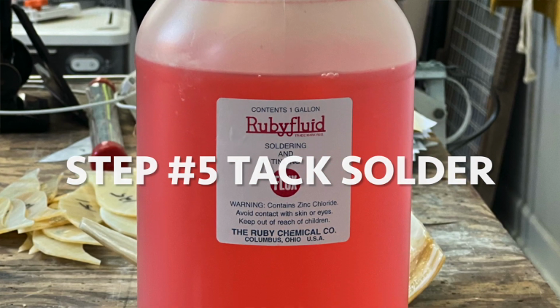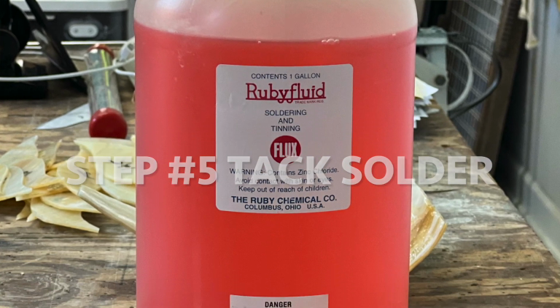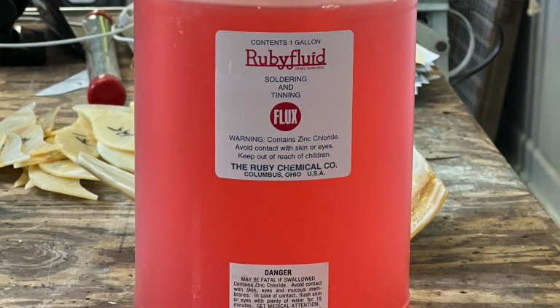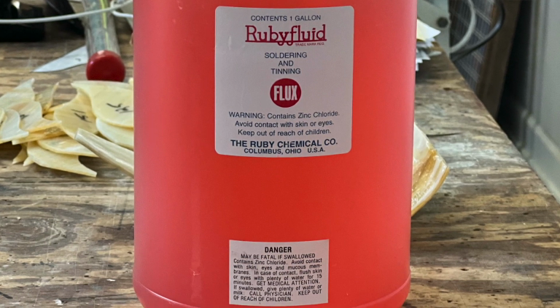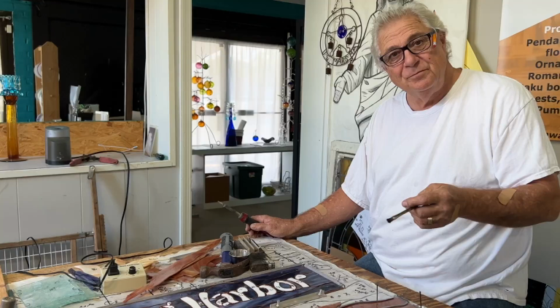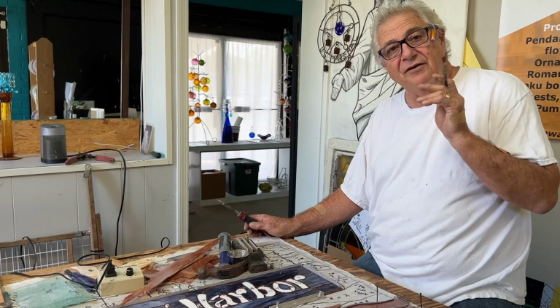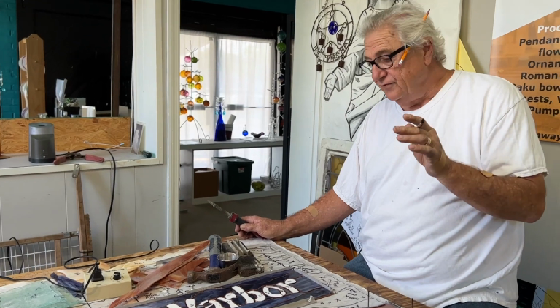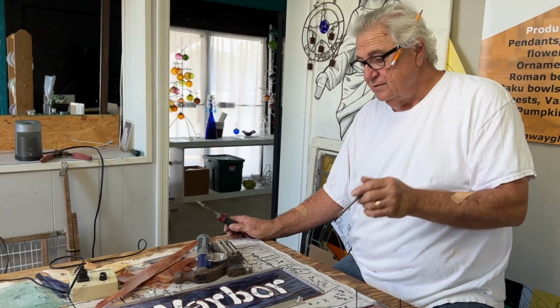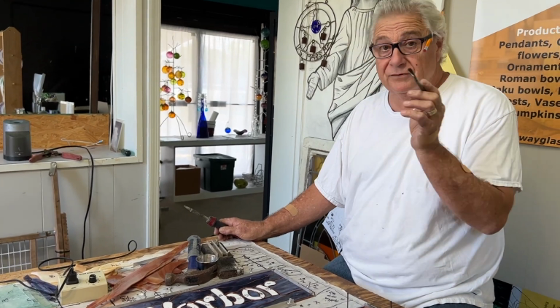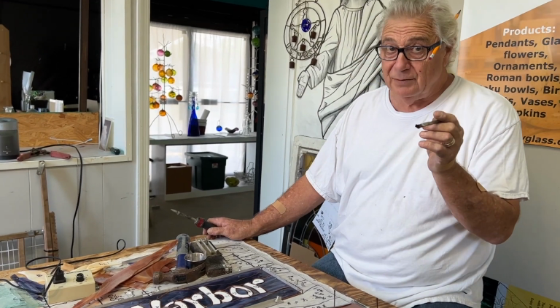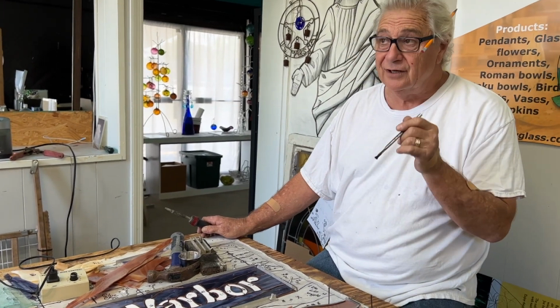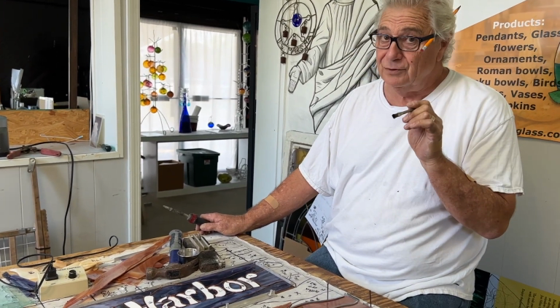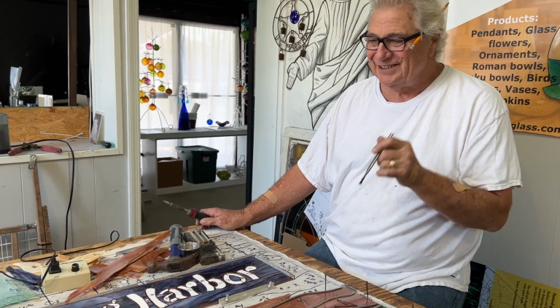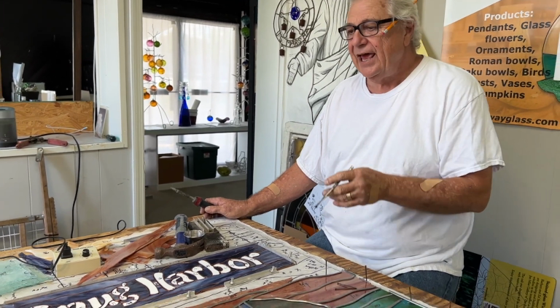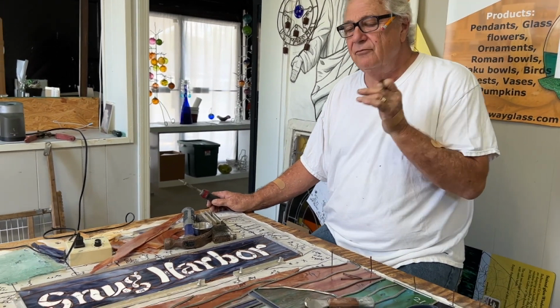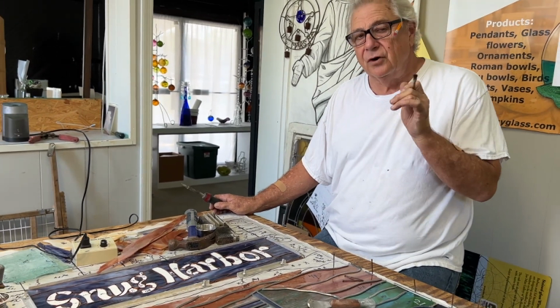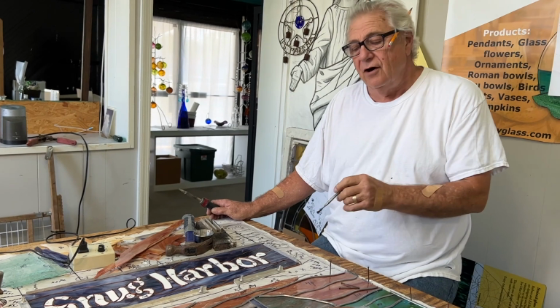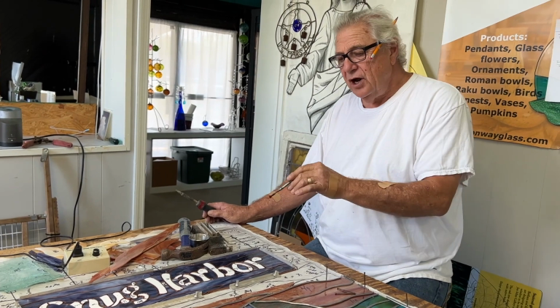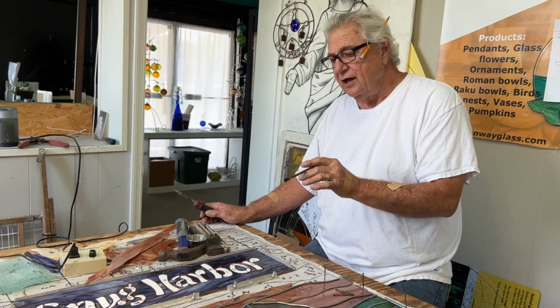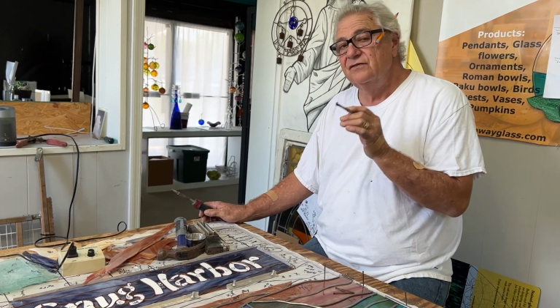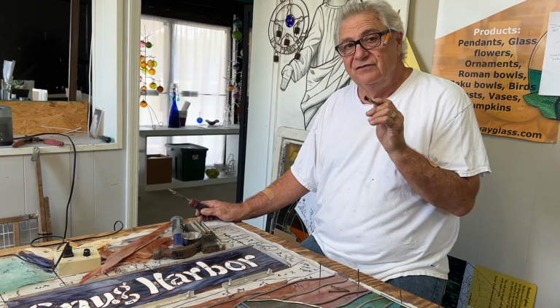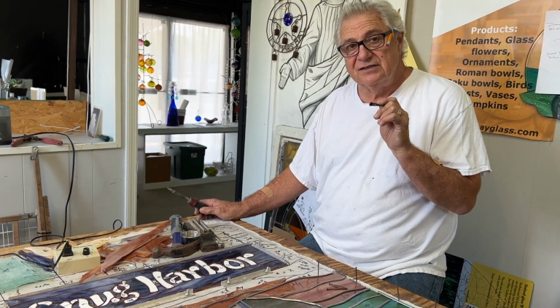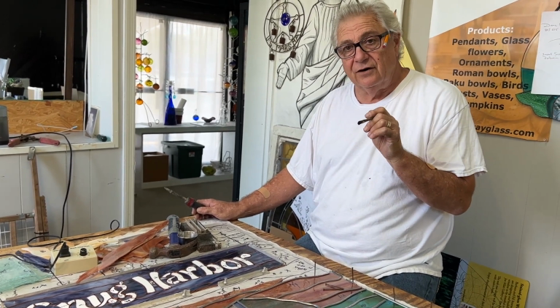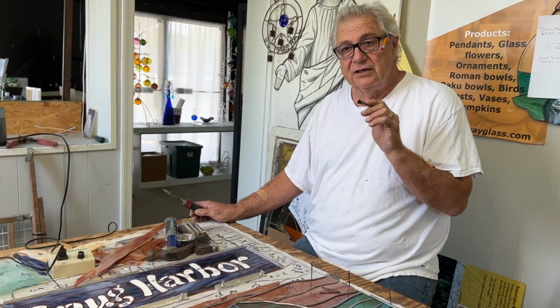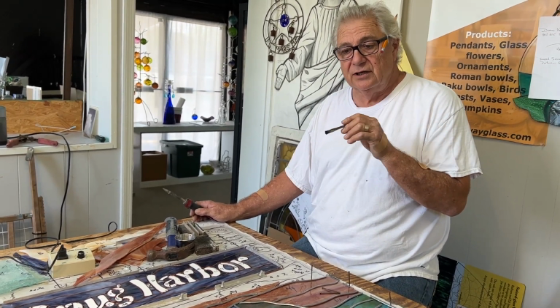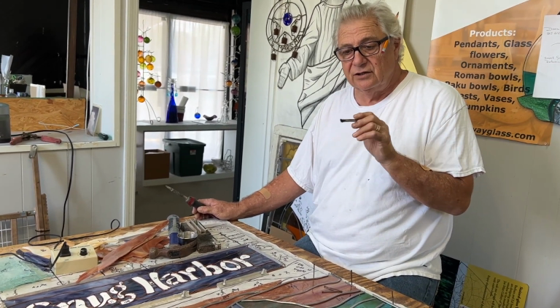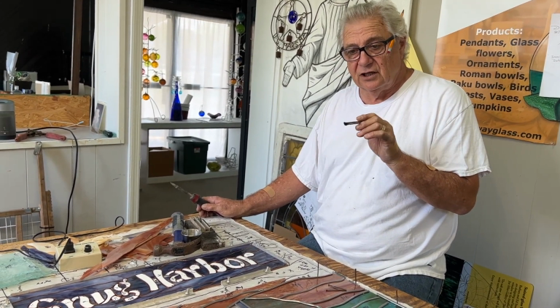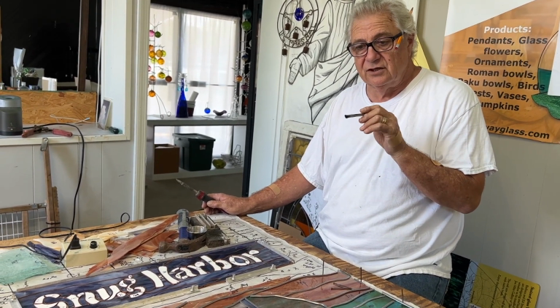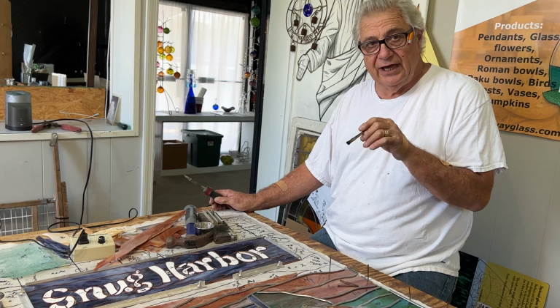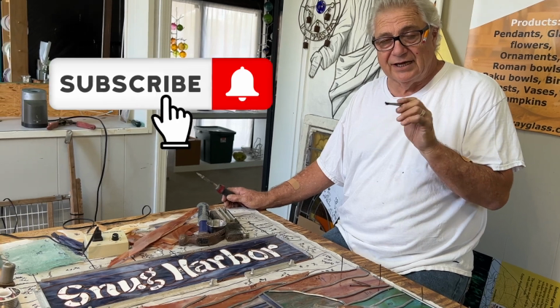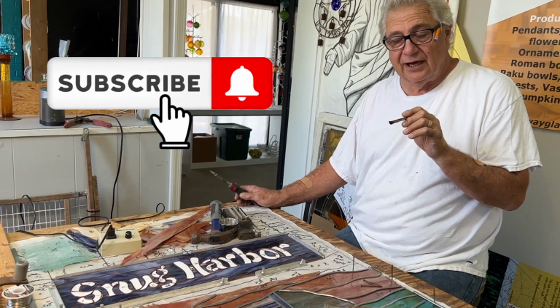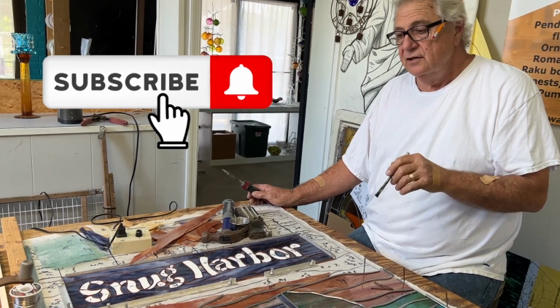I've got my Ruby flux. On this project, I'm using 50-50 solder because I want it to look as close to the lead as I can.